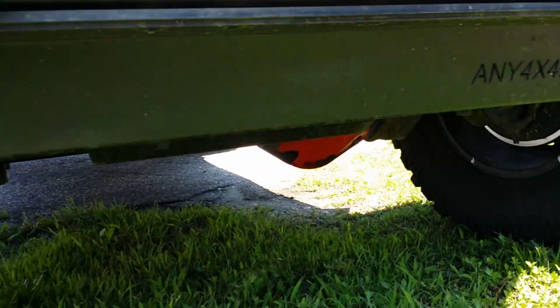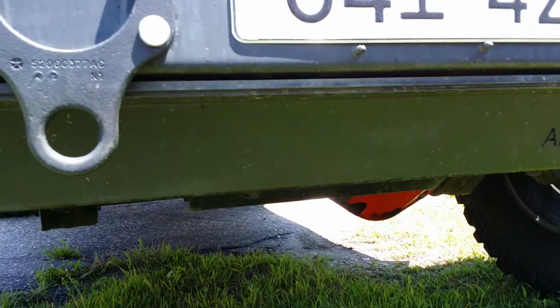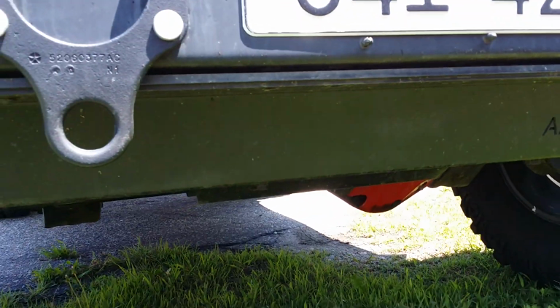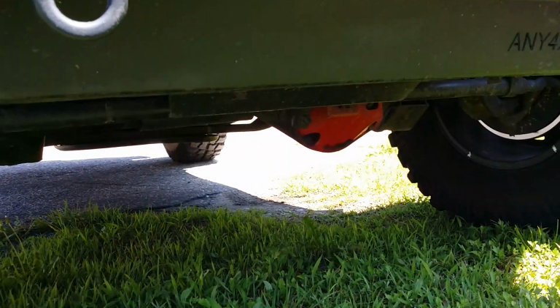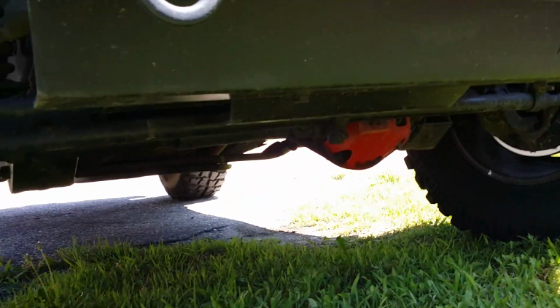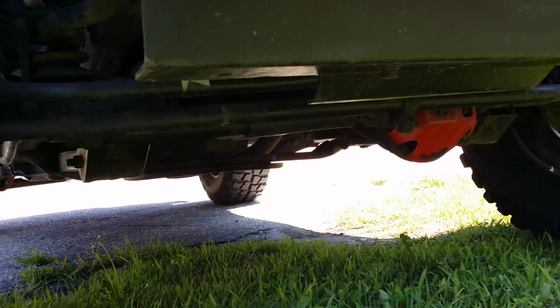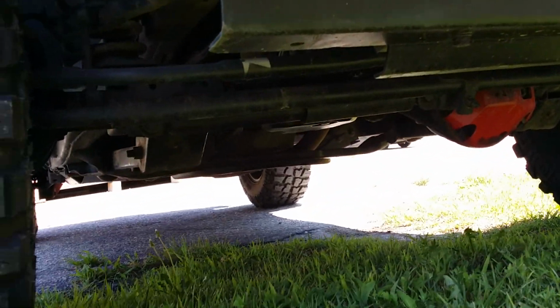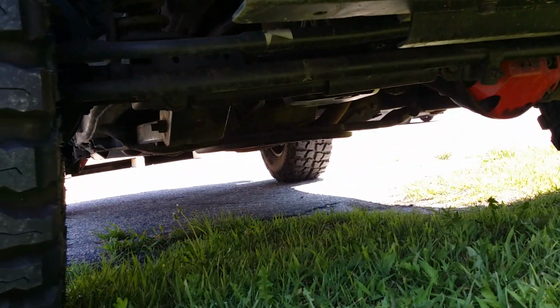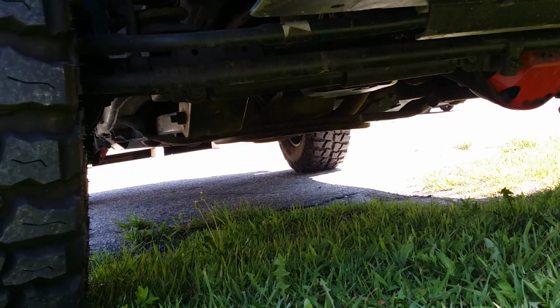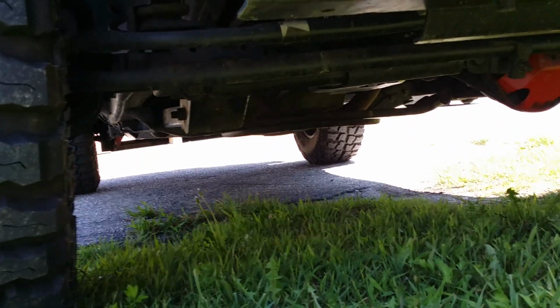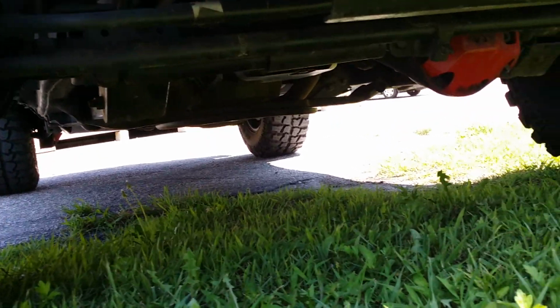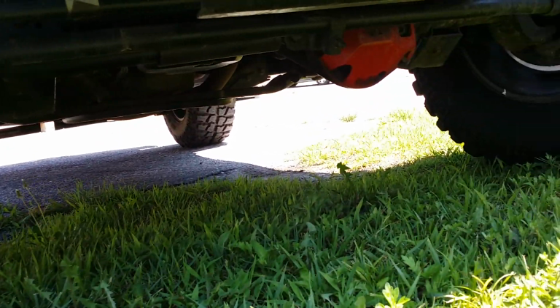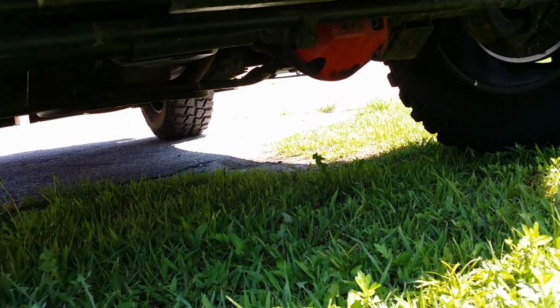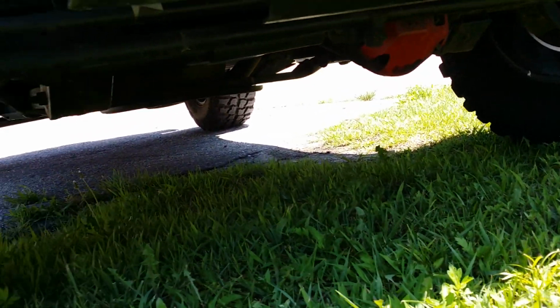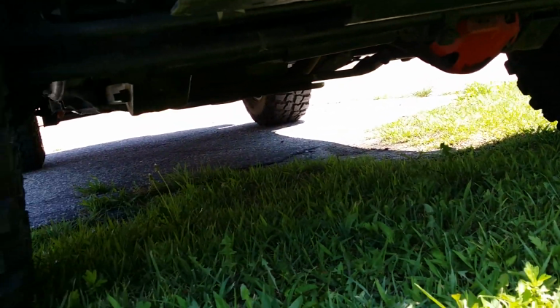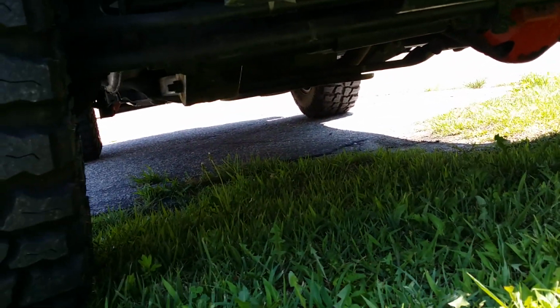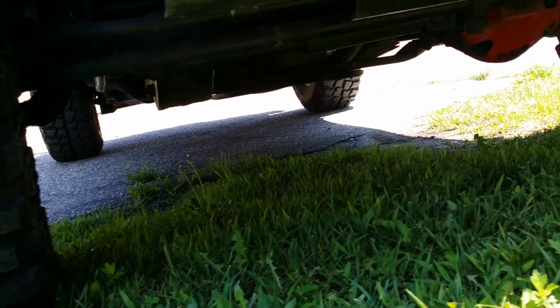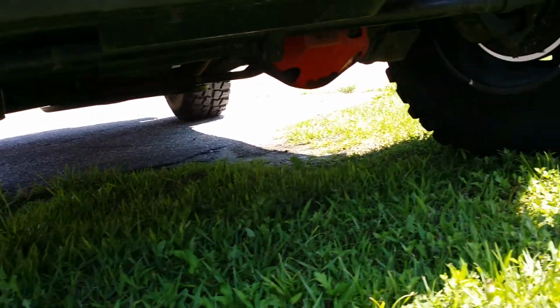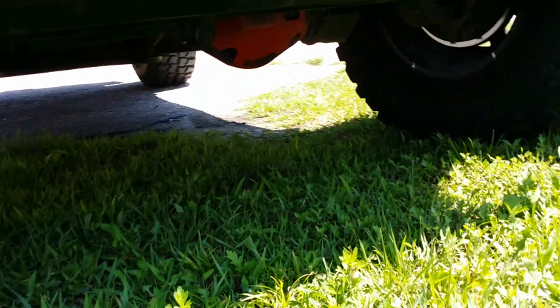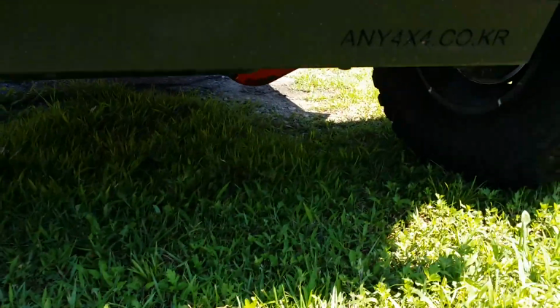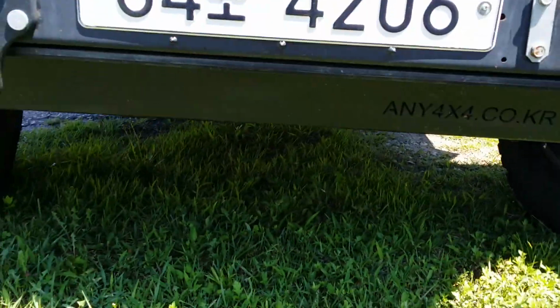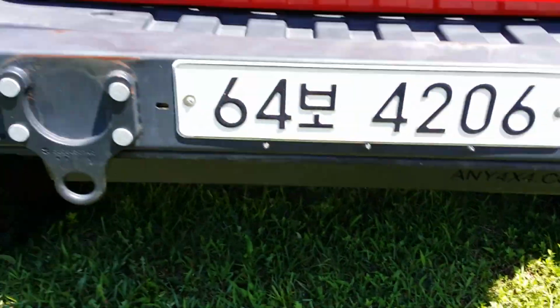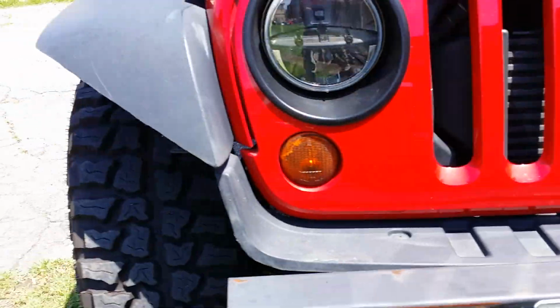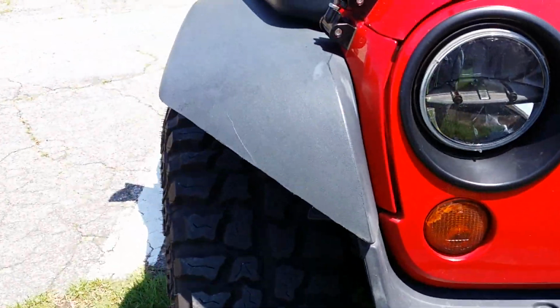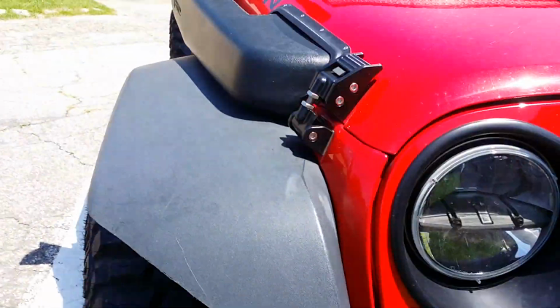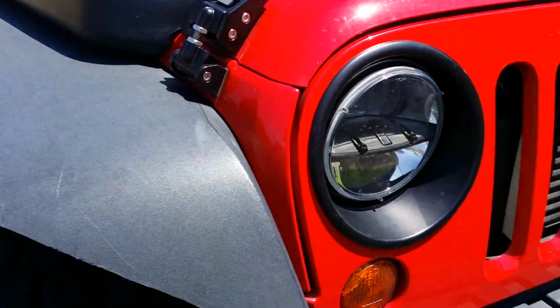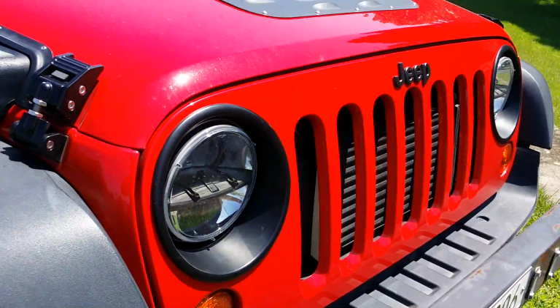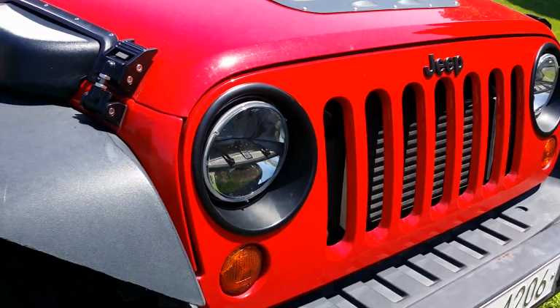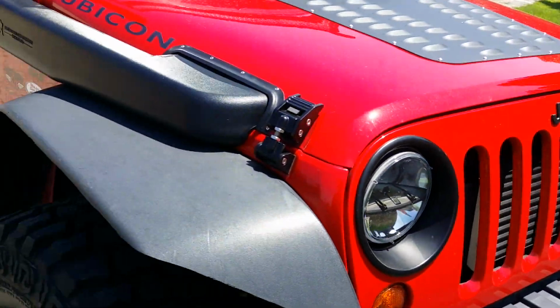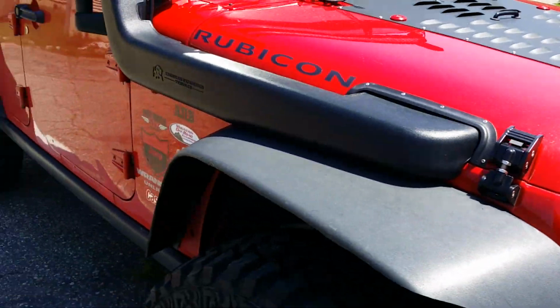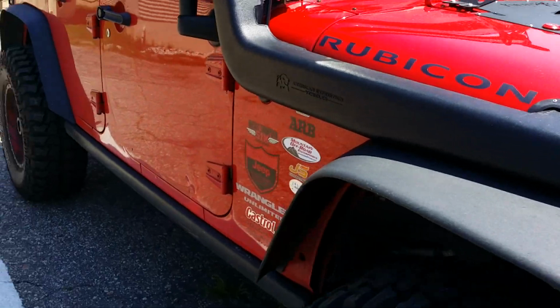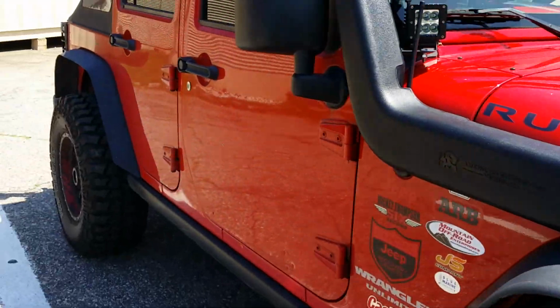Up front there's bumper armor, which will probably change when I get the new Metal Cloak bumper. There's also diff armor and front skid armor up there — just some custom stuff I cut. That's about it for the outside.